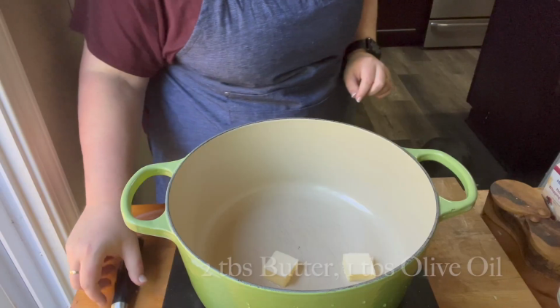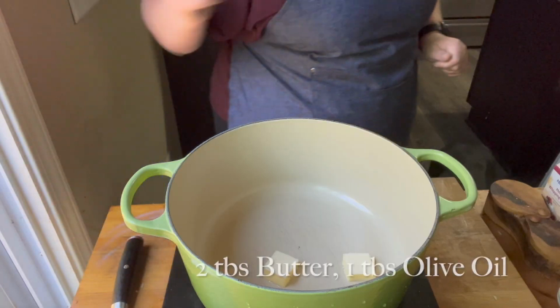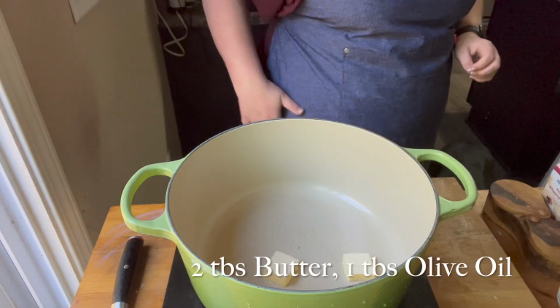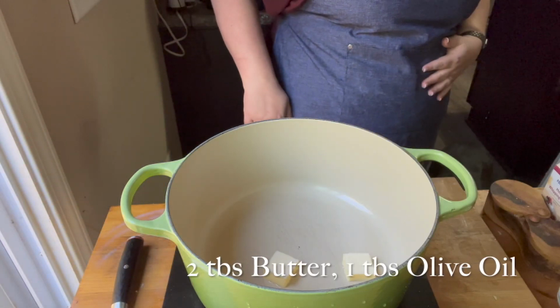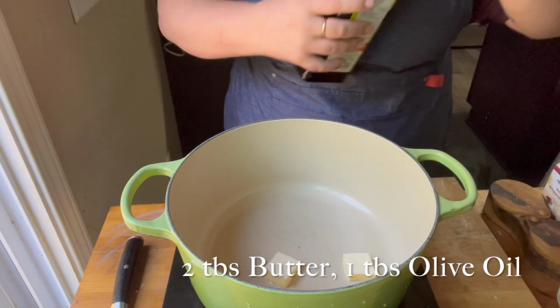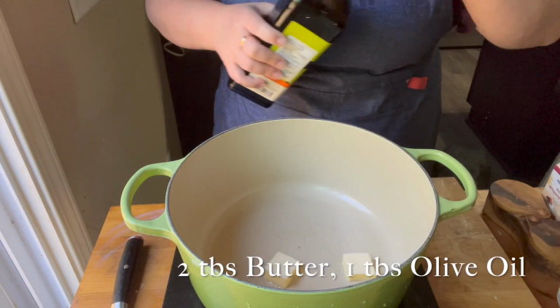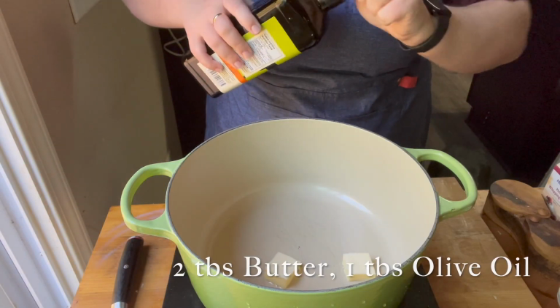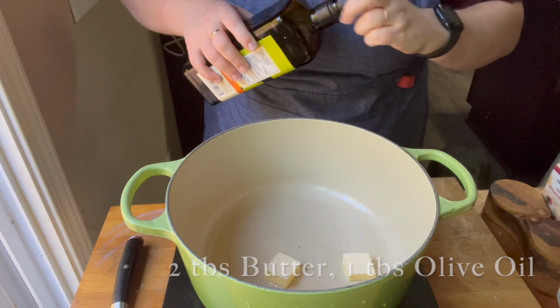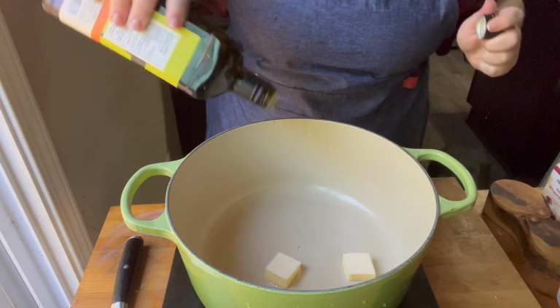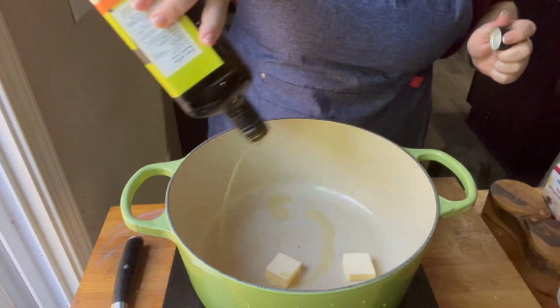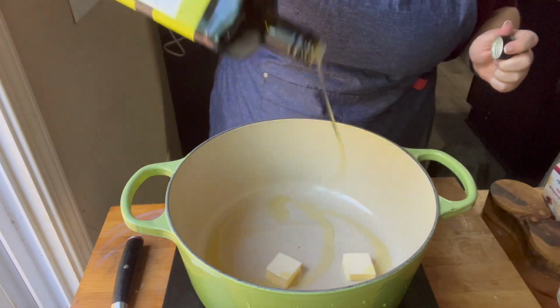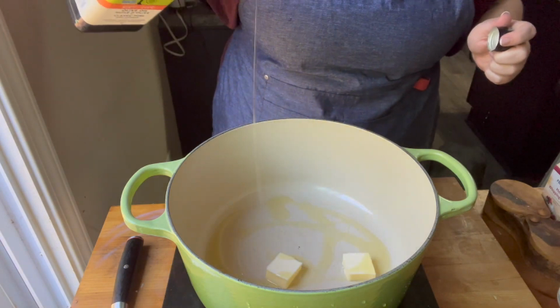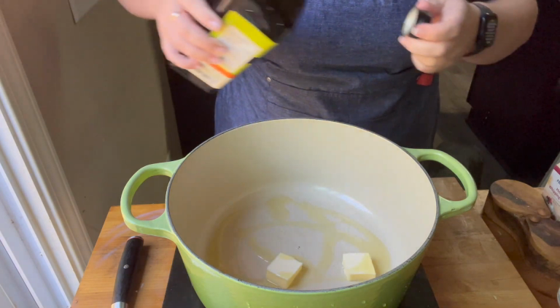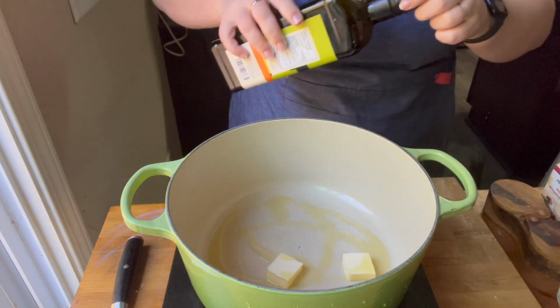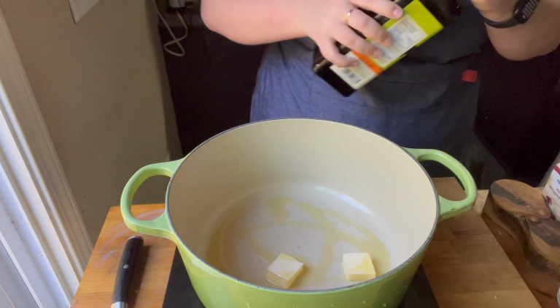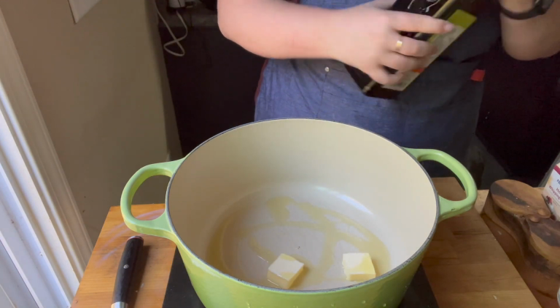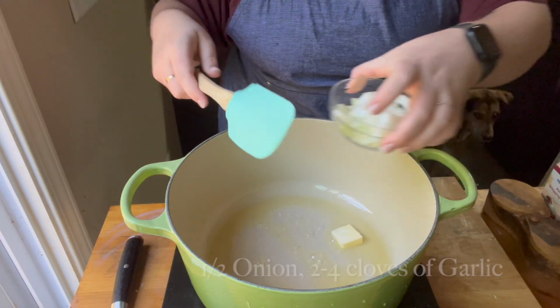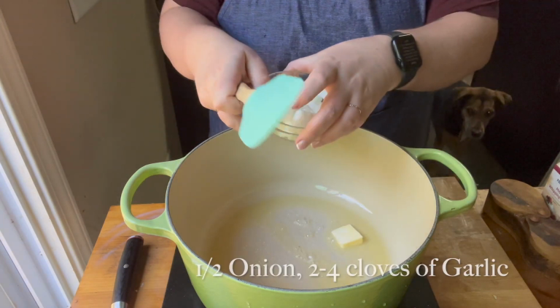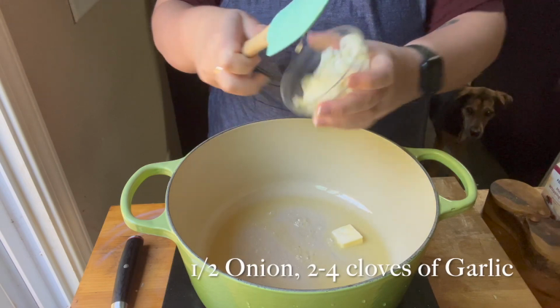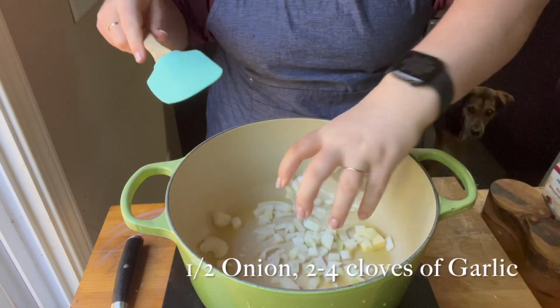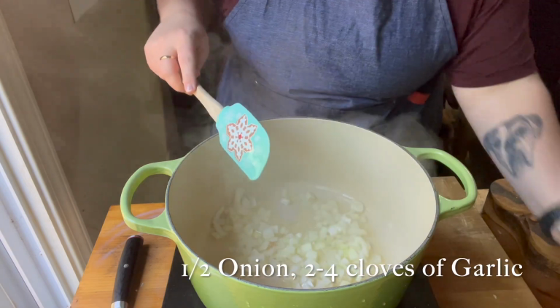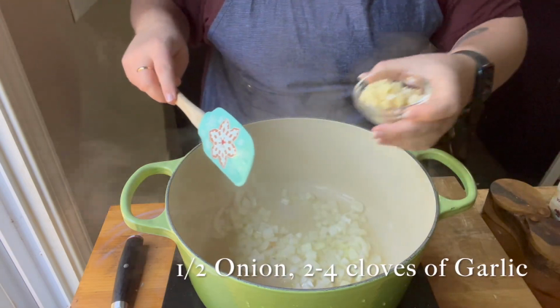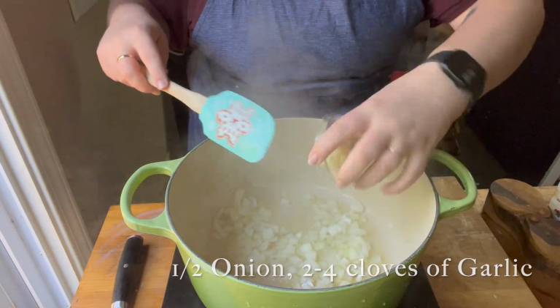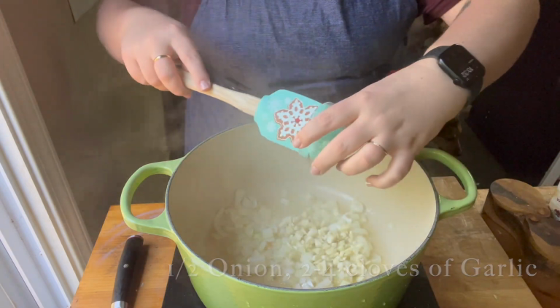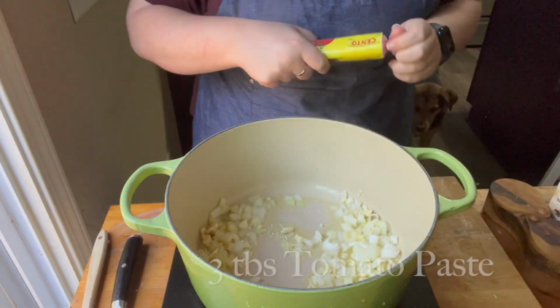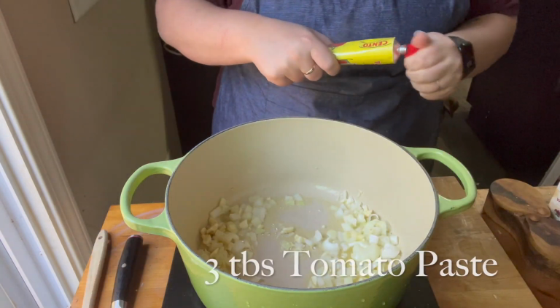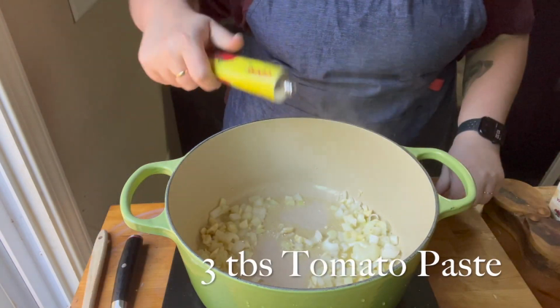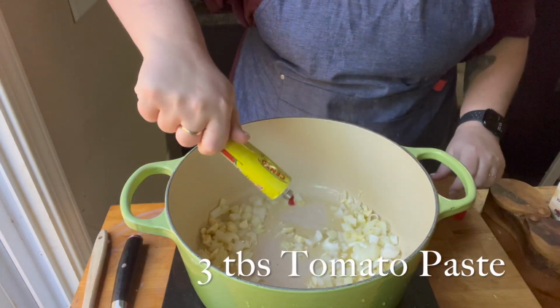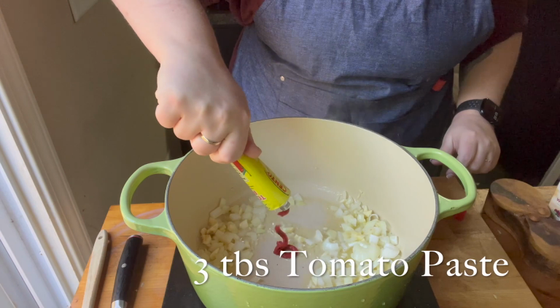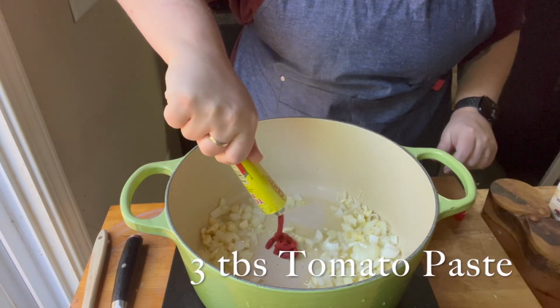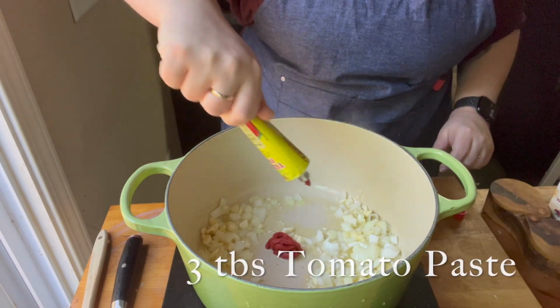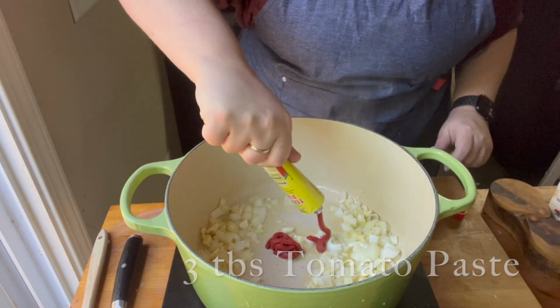I started out with two tablespoons of butter and two tablespoons of olive oil in my pot. This tomato soup is so easy that even I made it — I have not been able to make a tomato soup yet. I've tried several times and haven't been able to do it.